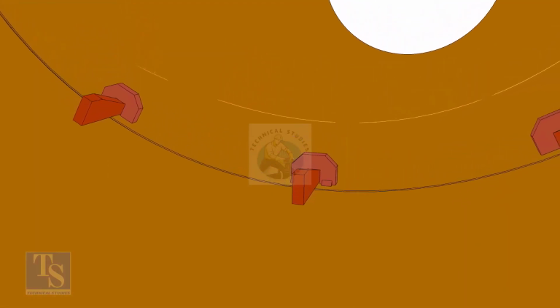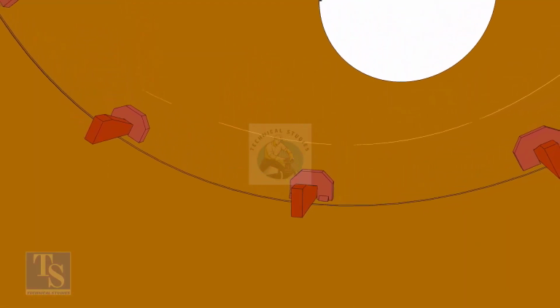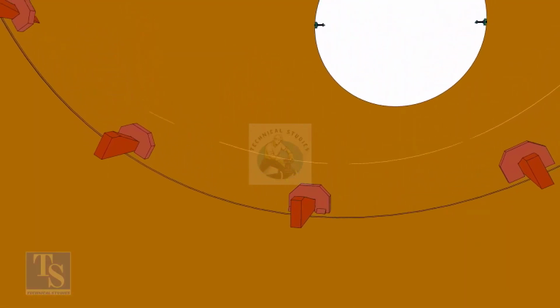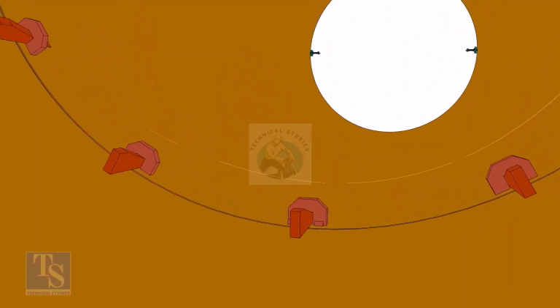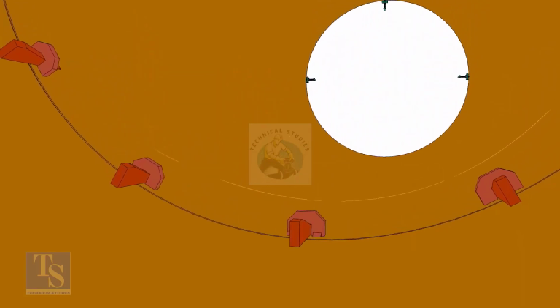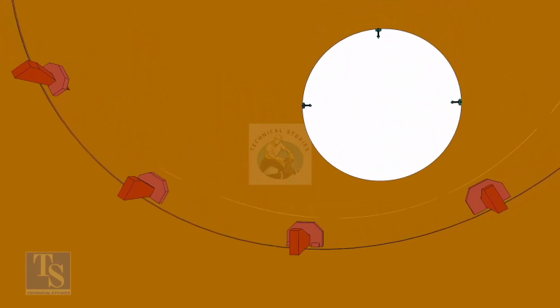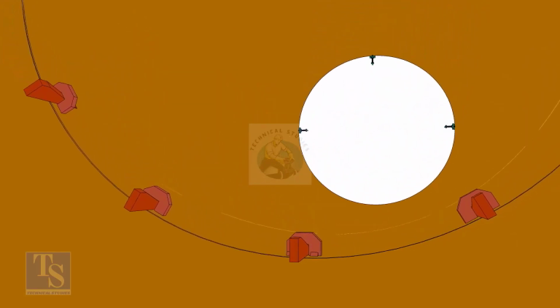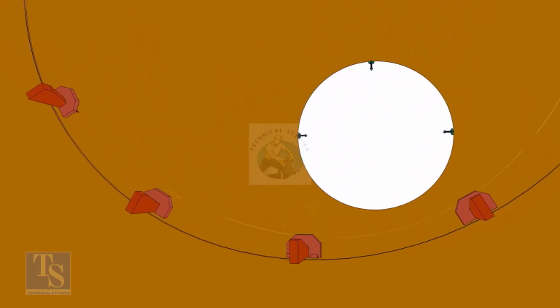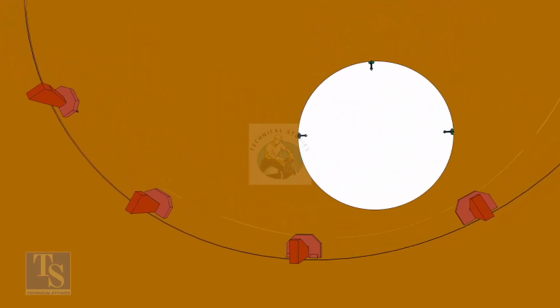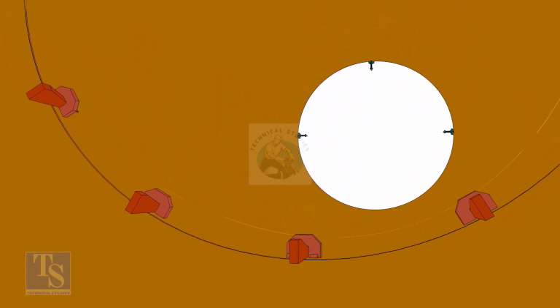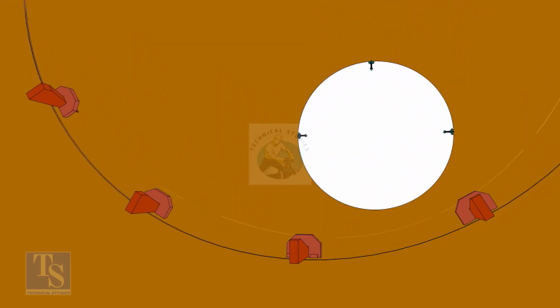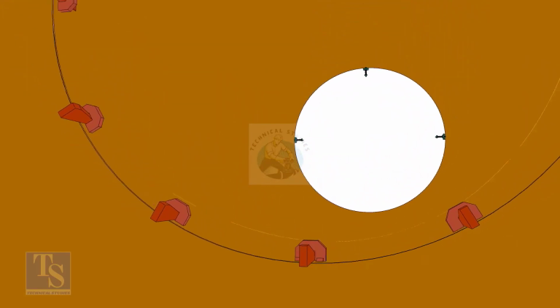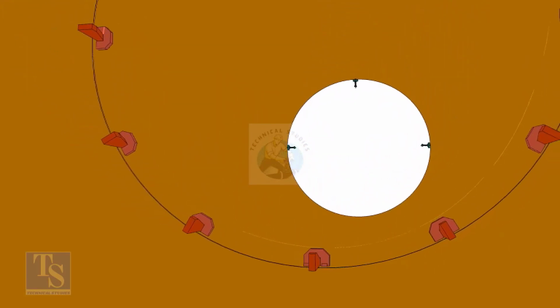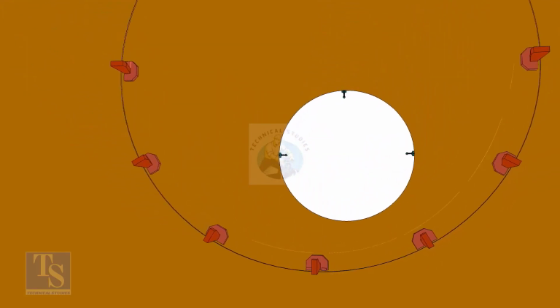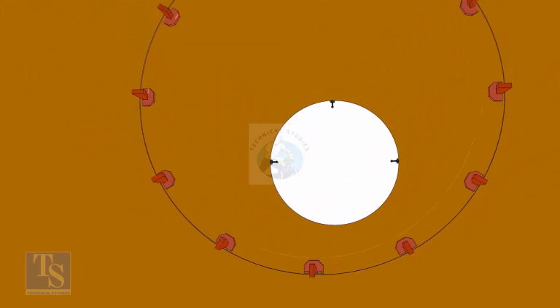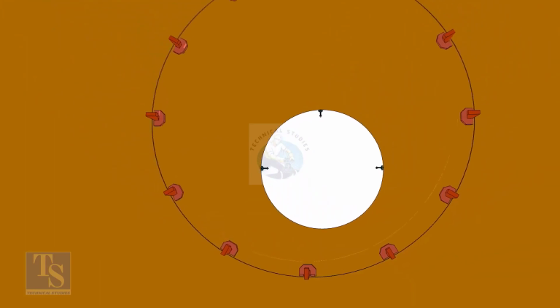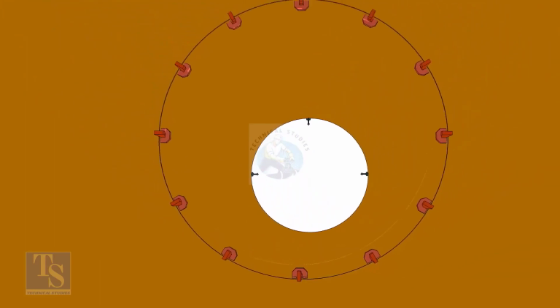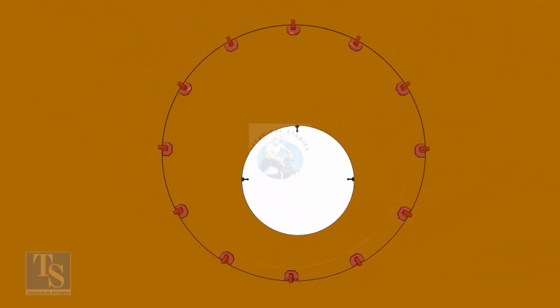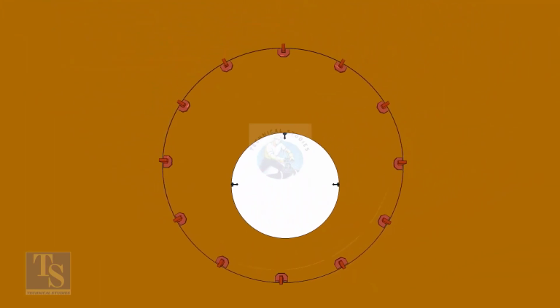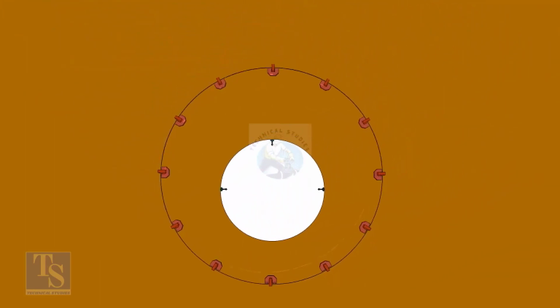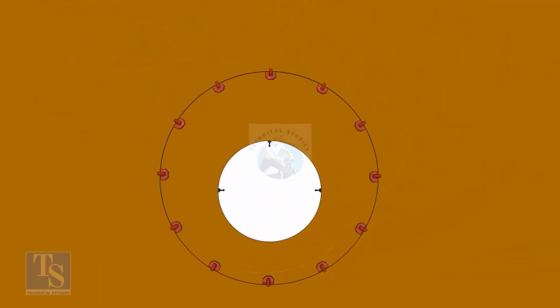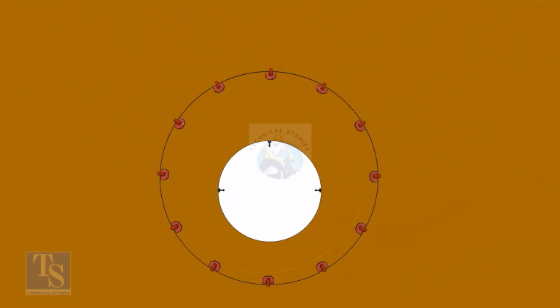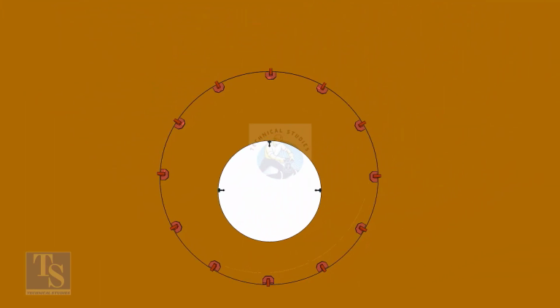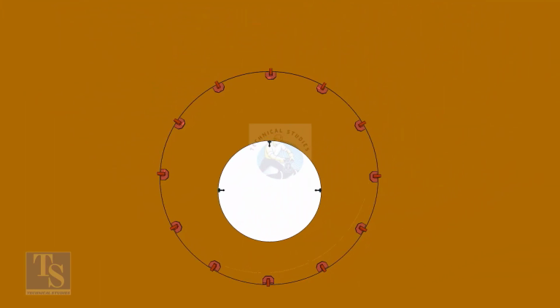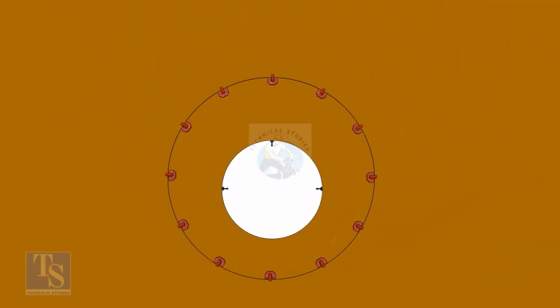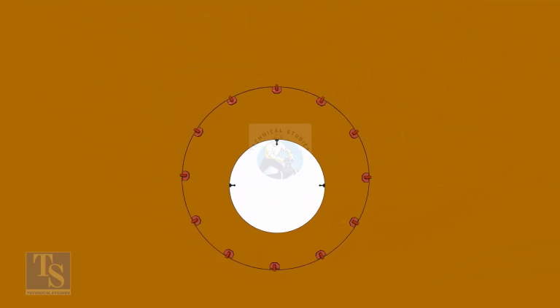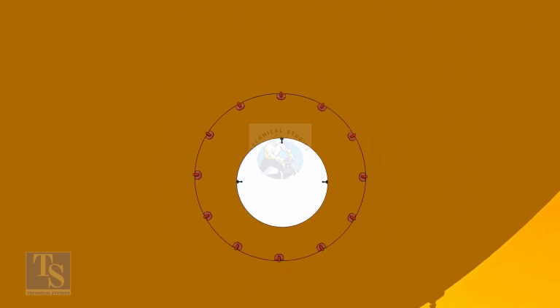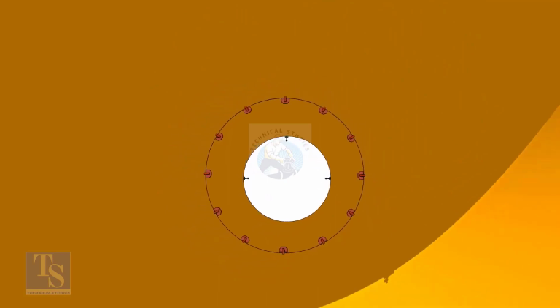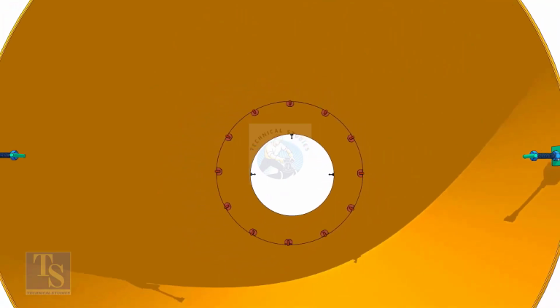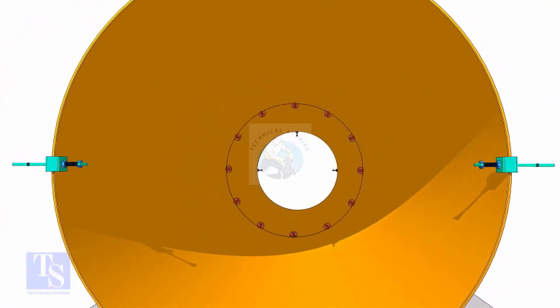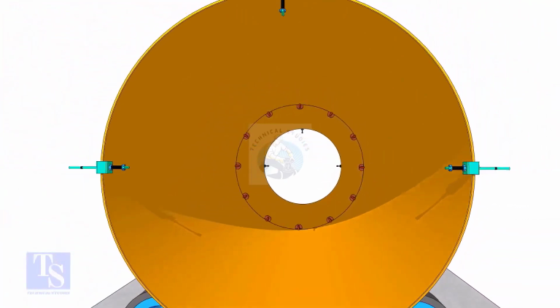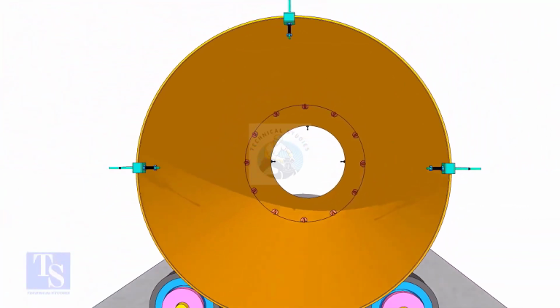Tighten the wedges lightly and maintain the gap between the two pipes. If satisfactory, tighten the wedges to equal the overlap all around the joint. If you find excess overlap in a particular area, put additional C's and wedges to eliminate the overlap.